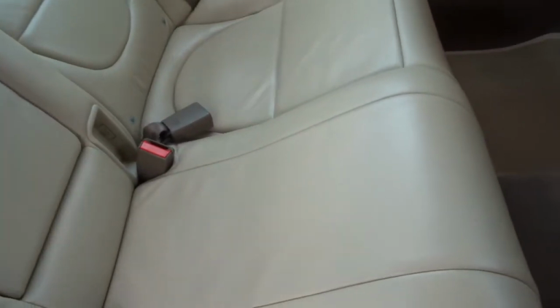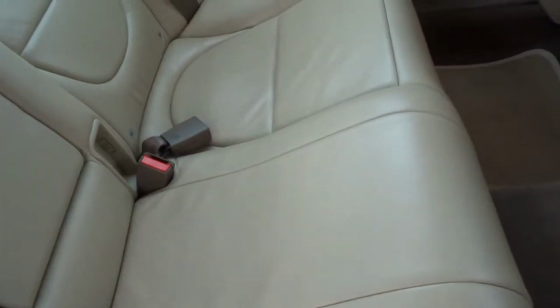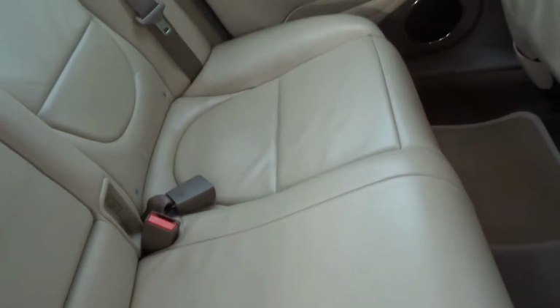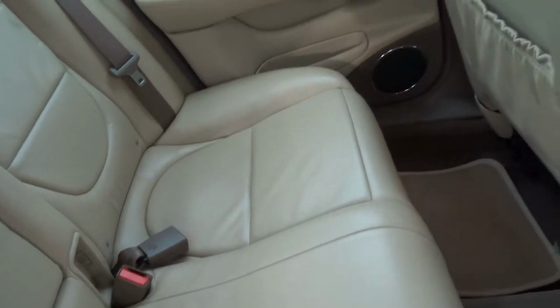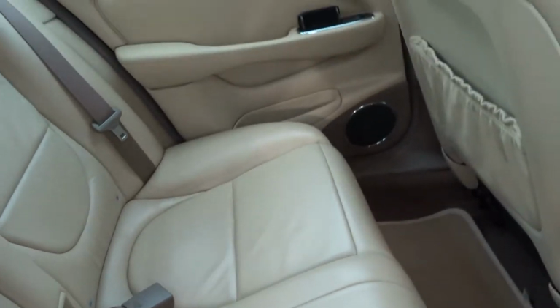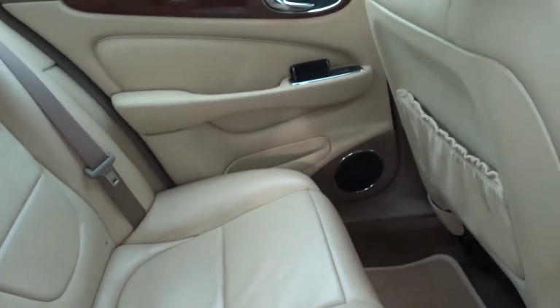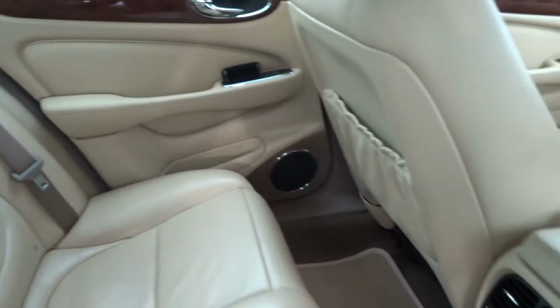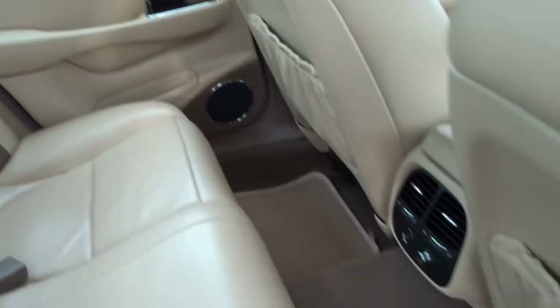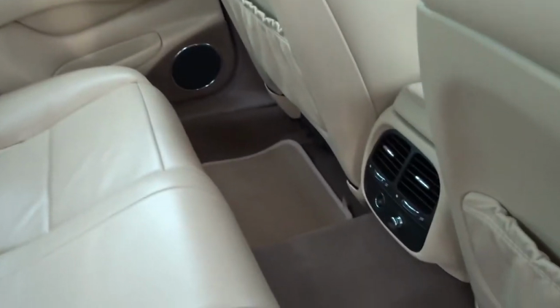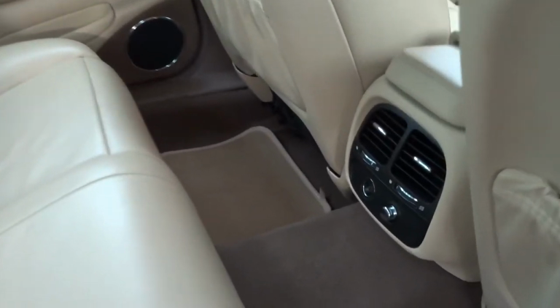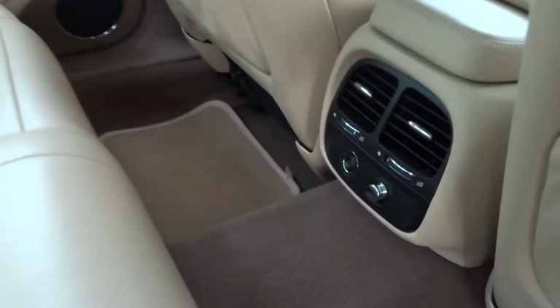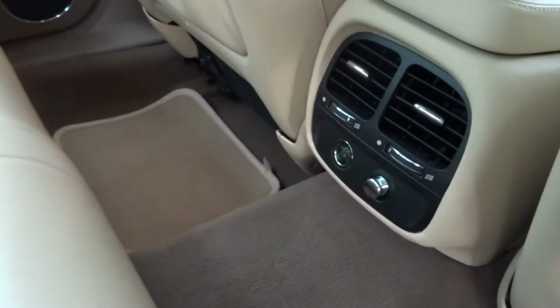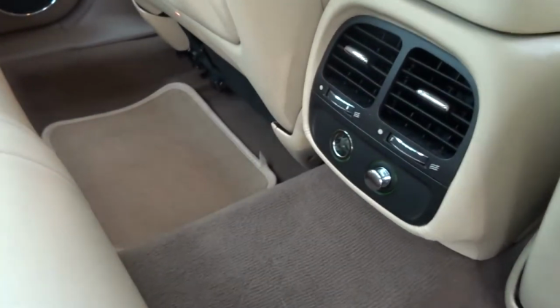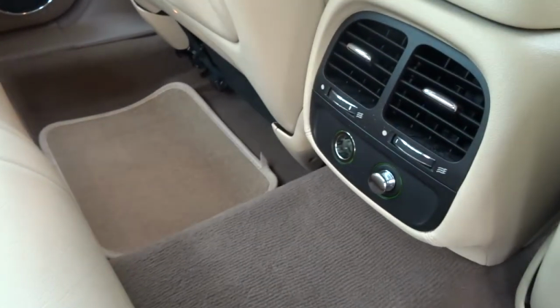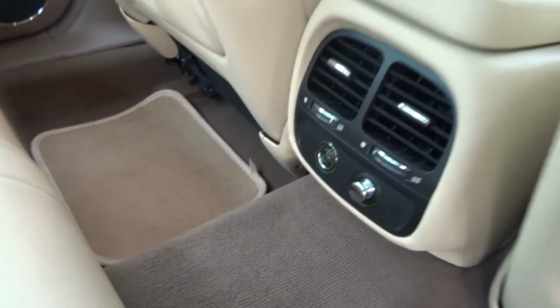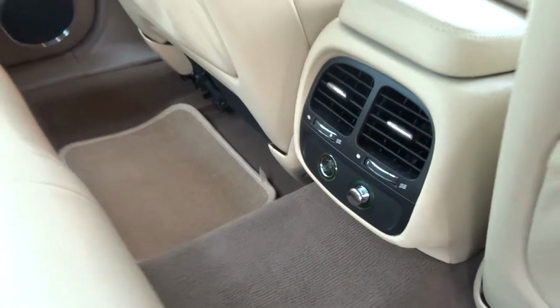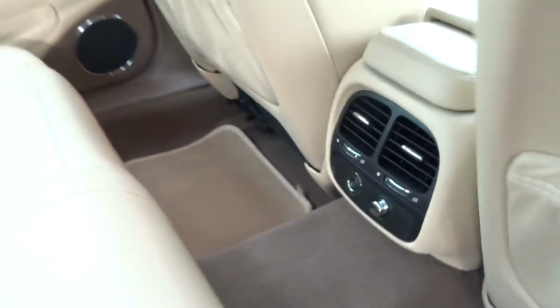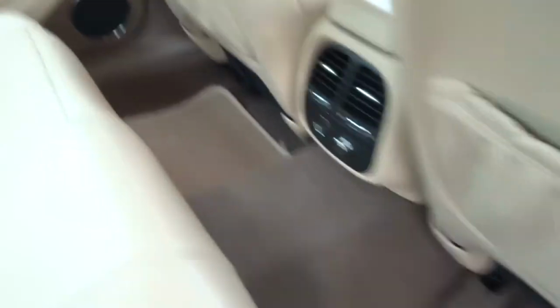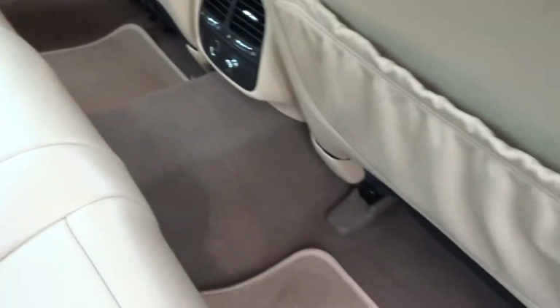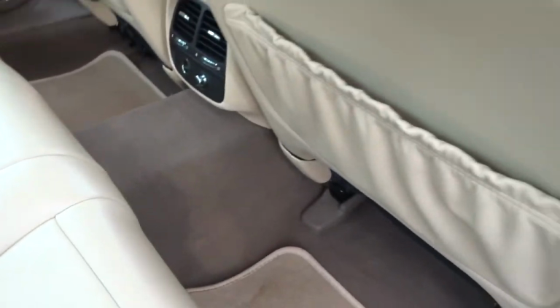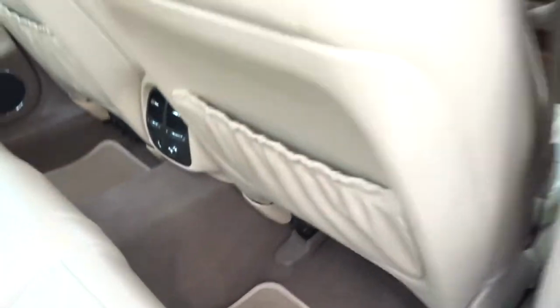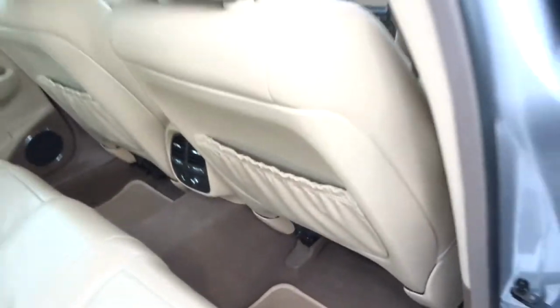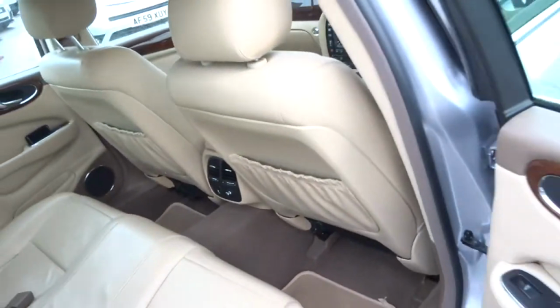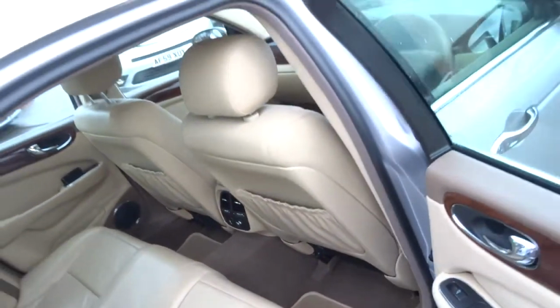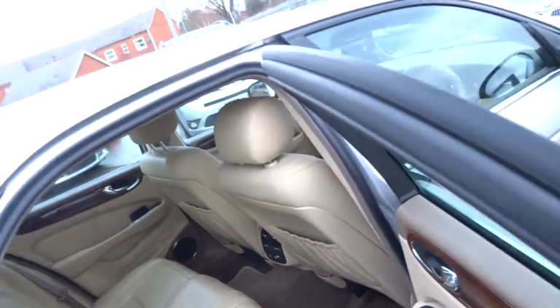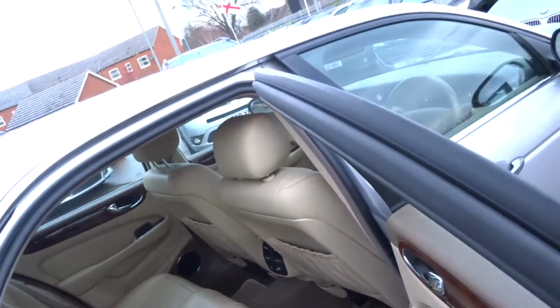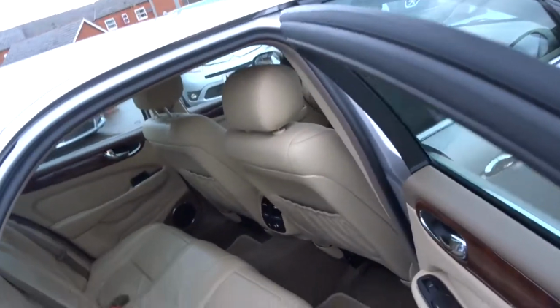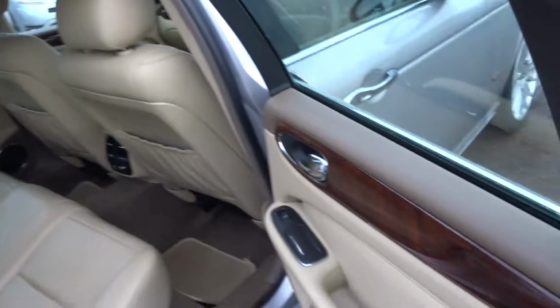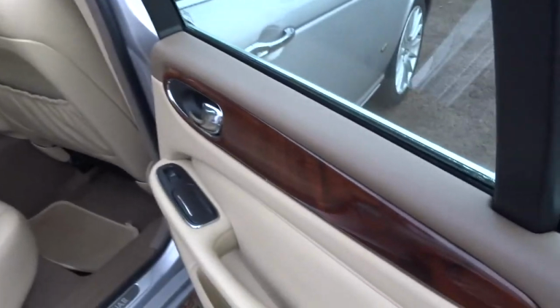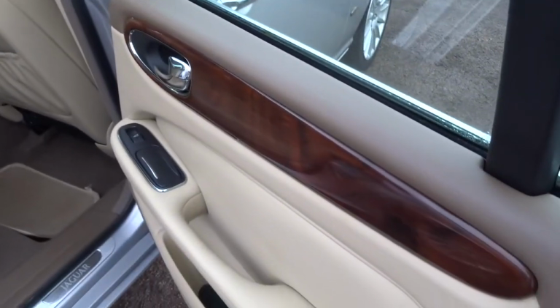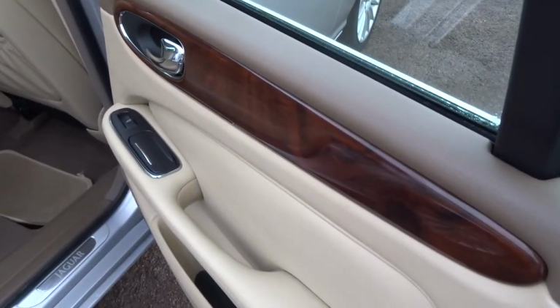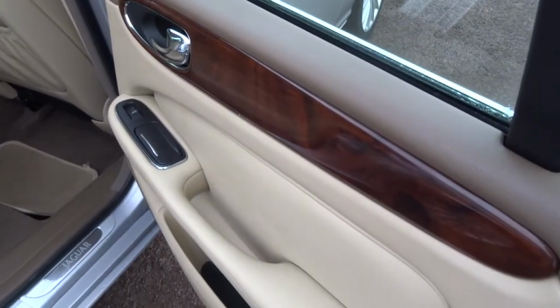It's a very, very comfortable car. There's a 12 volt socket in the back and rear ventilation. It comes with a full set of floor mats, and this lovely walnut trim throughout.